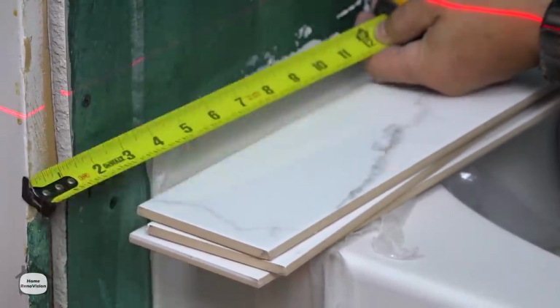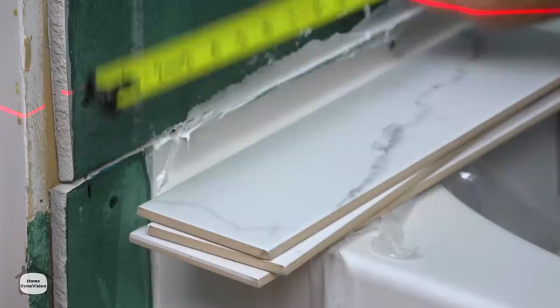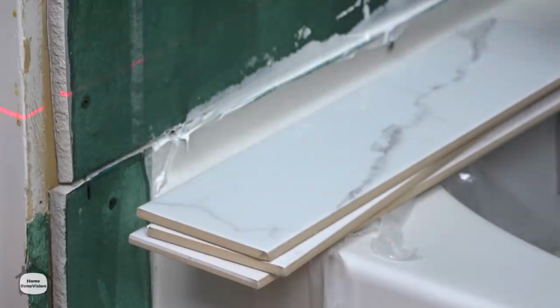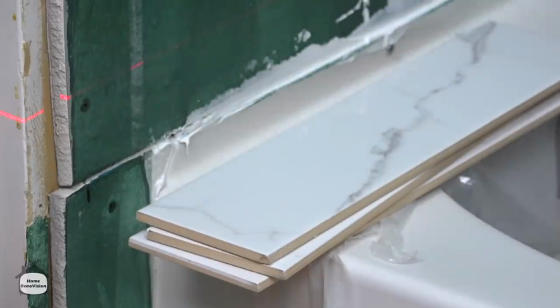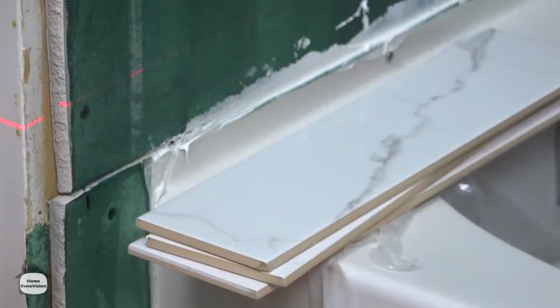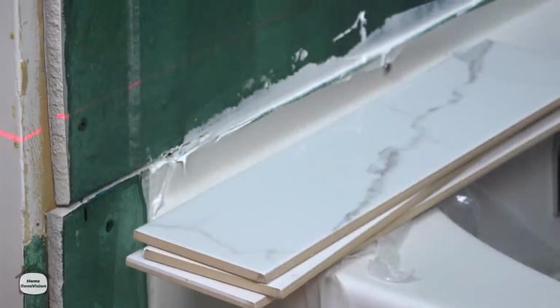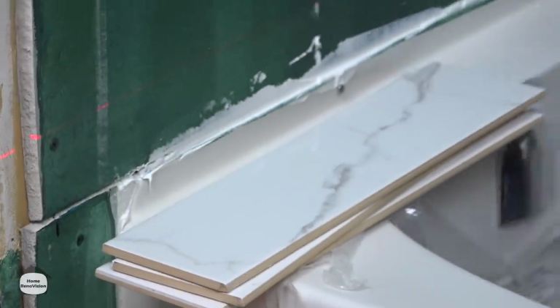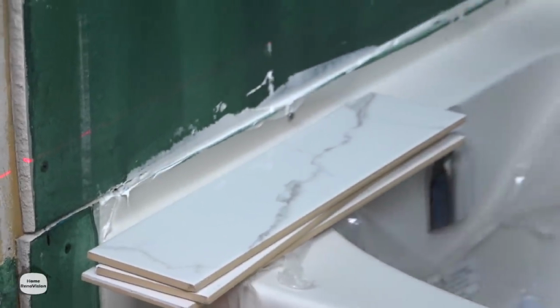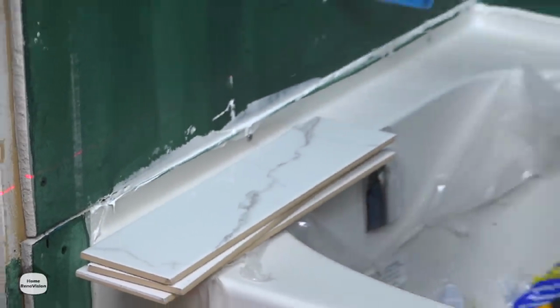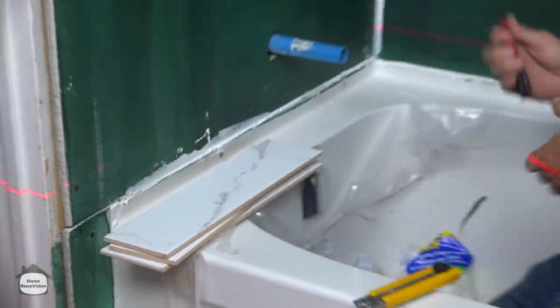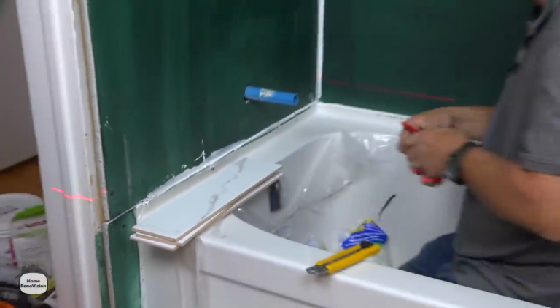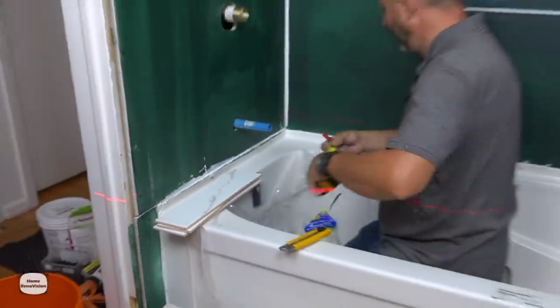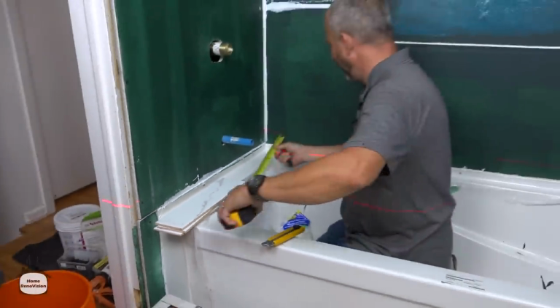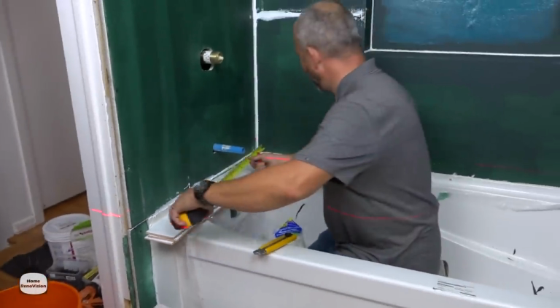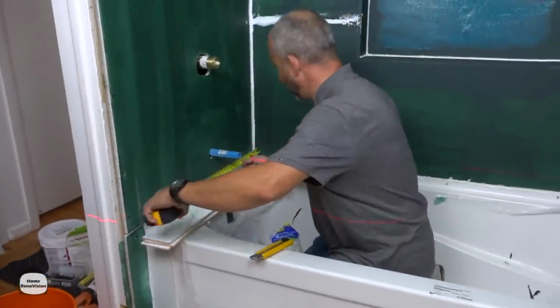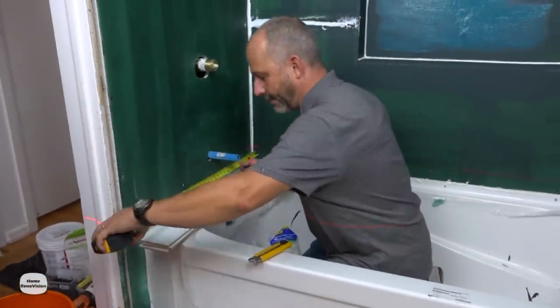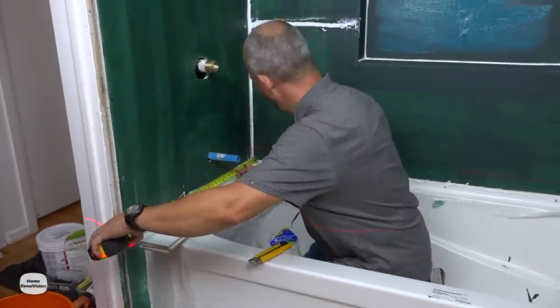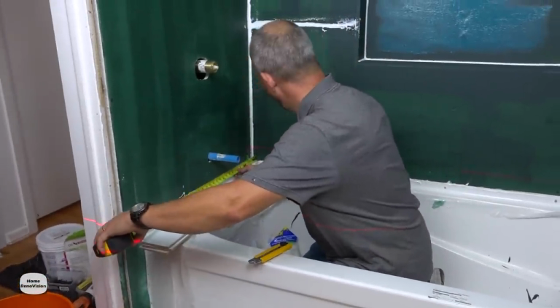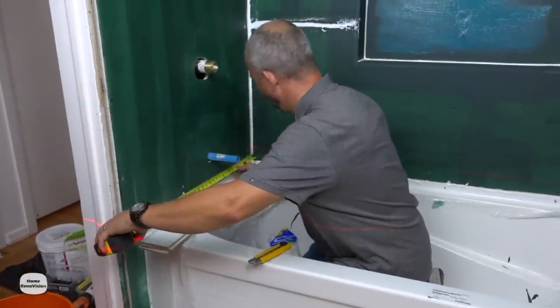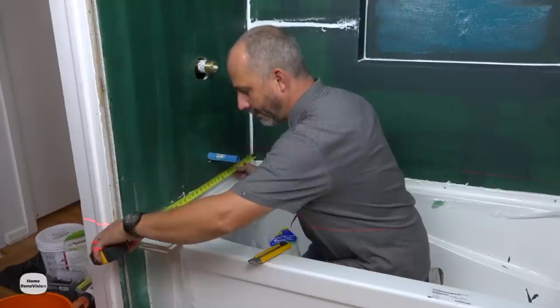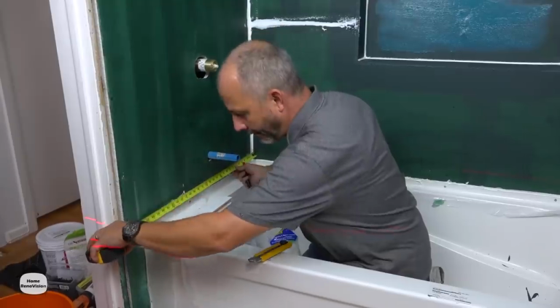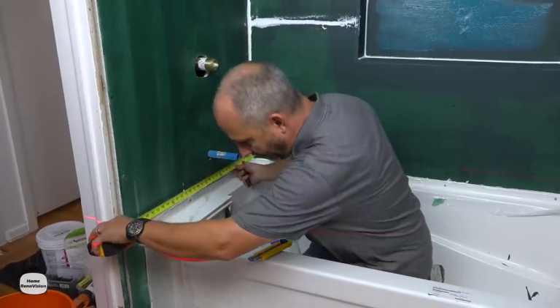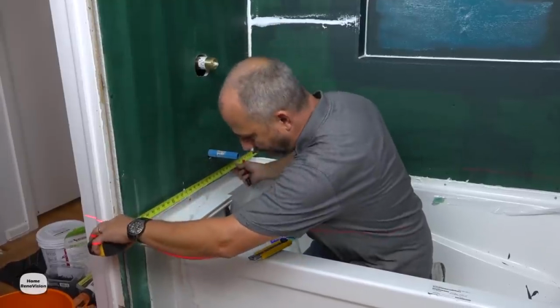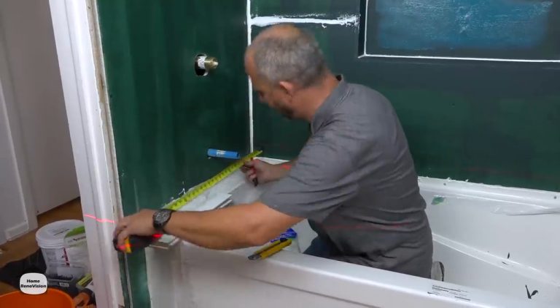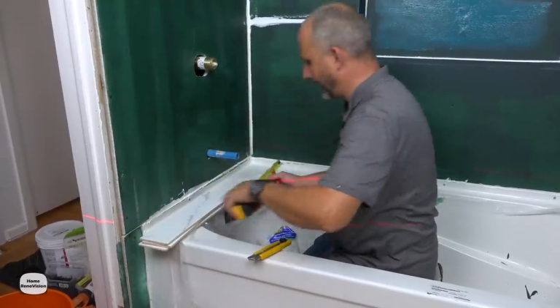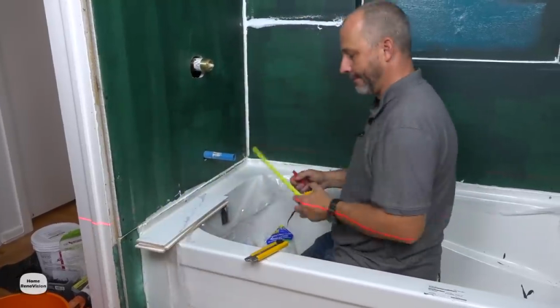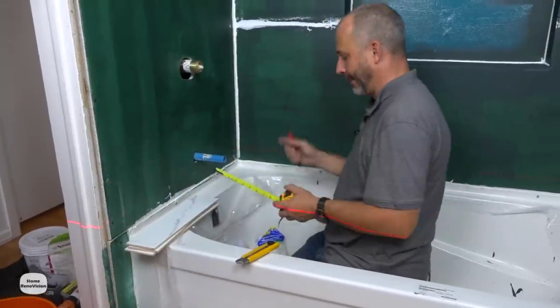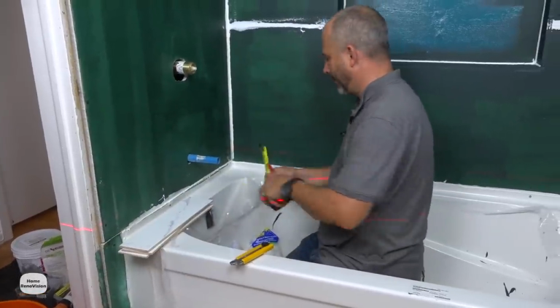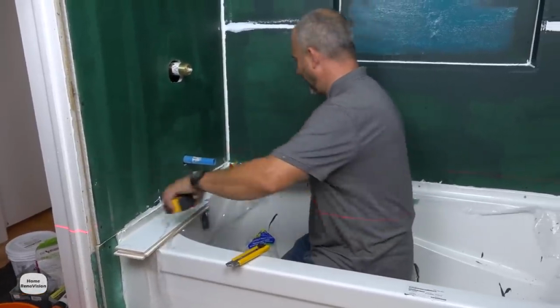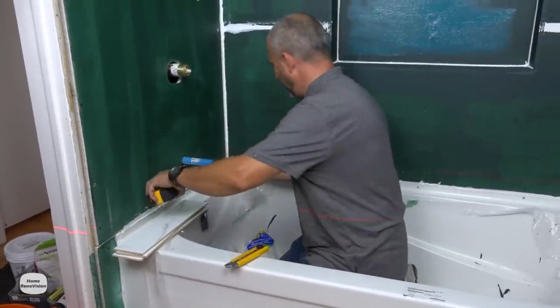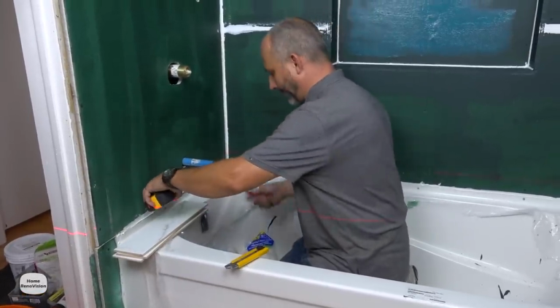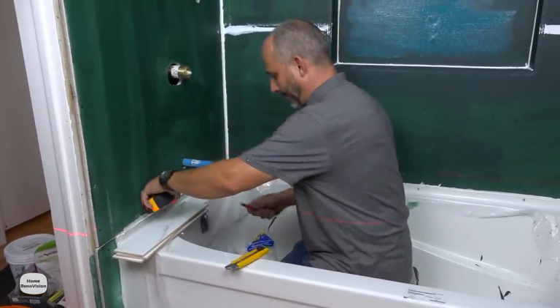Now we're going to measure from here to that mark — it's 32 inches, so 16 is actually the middle.